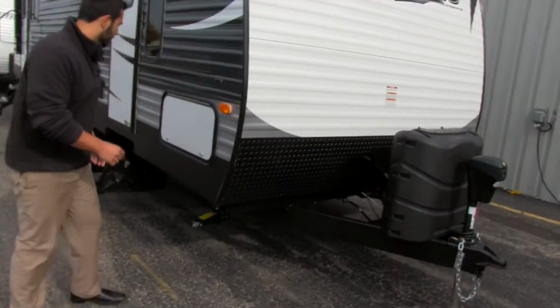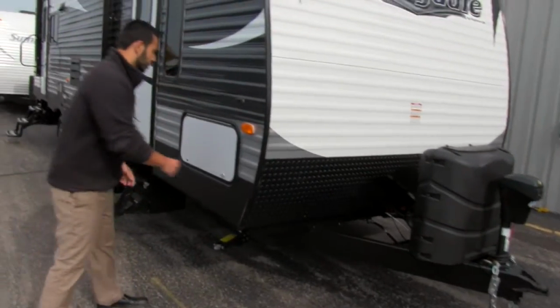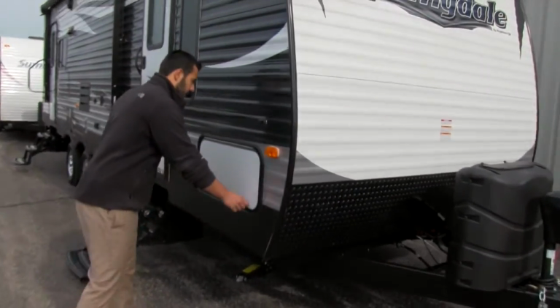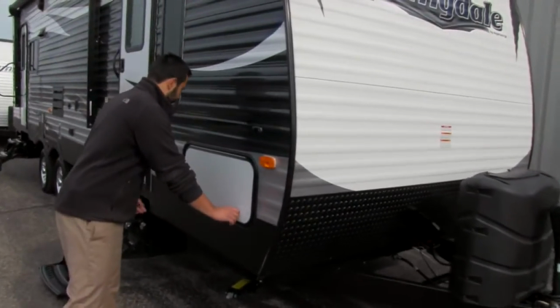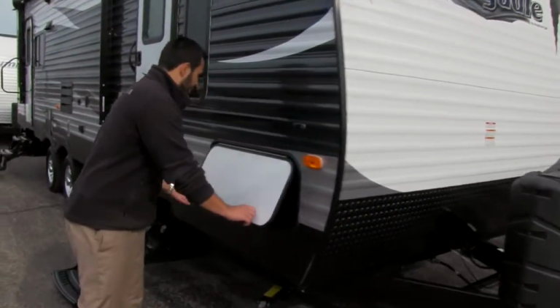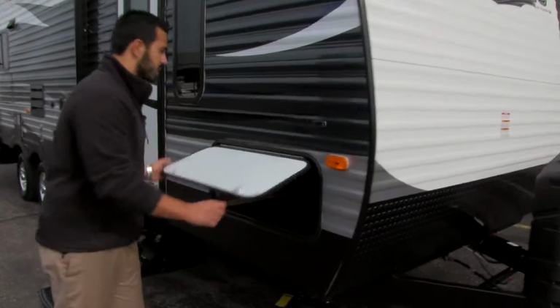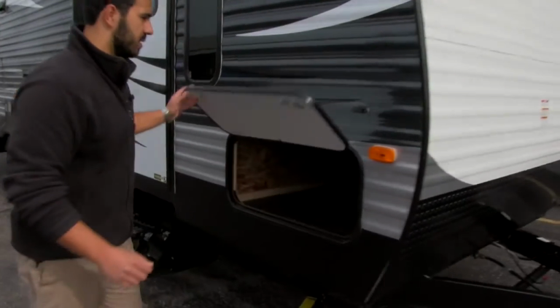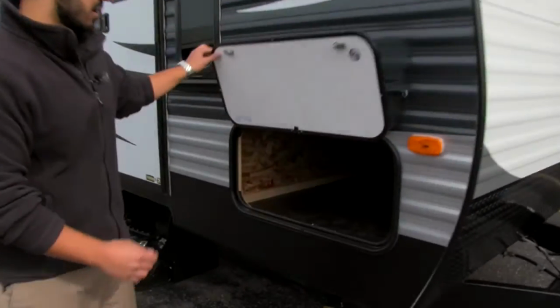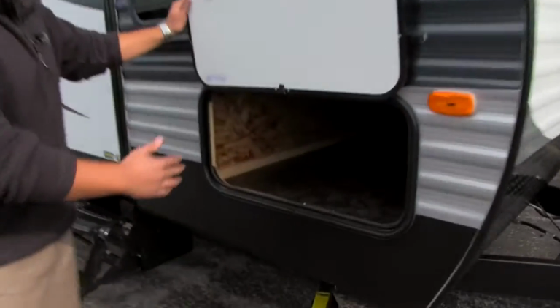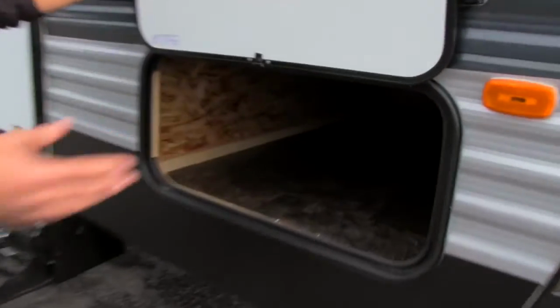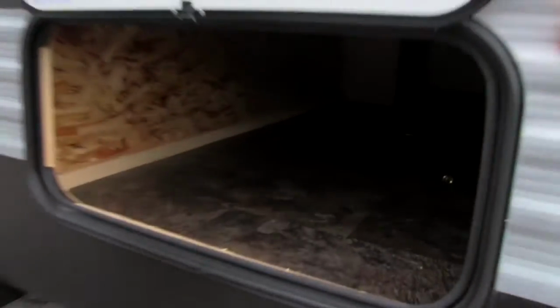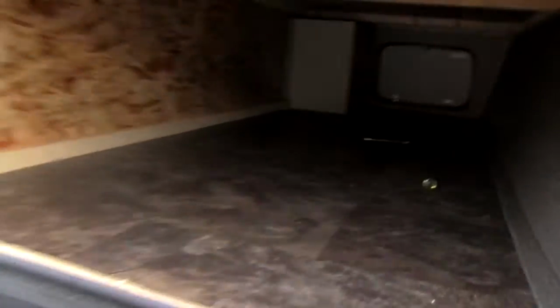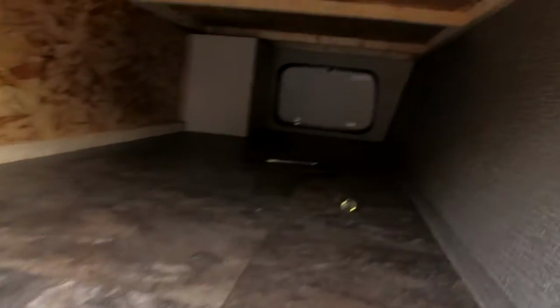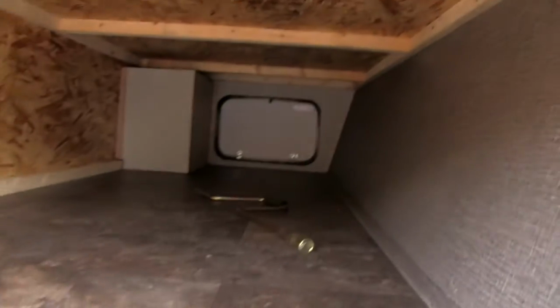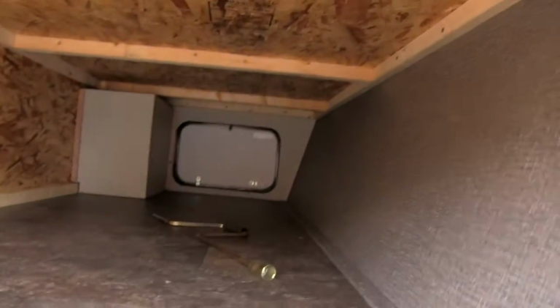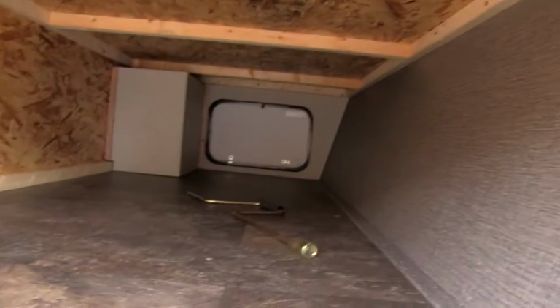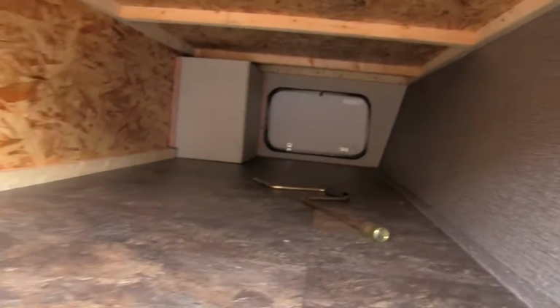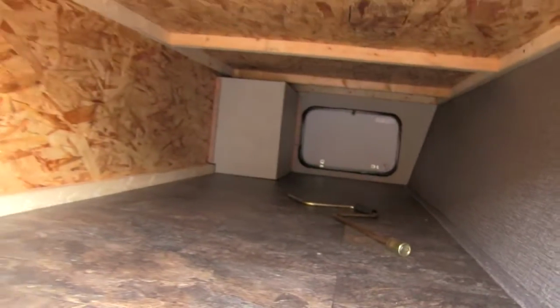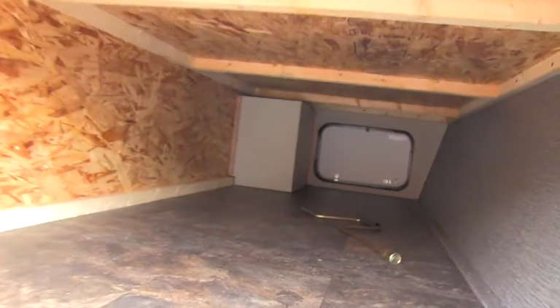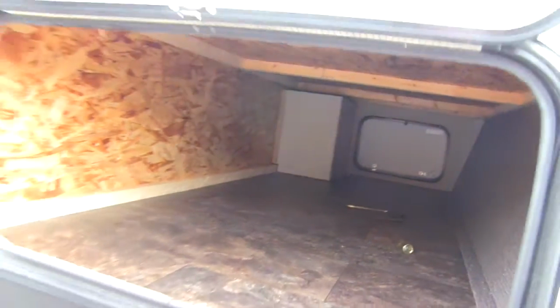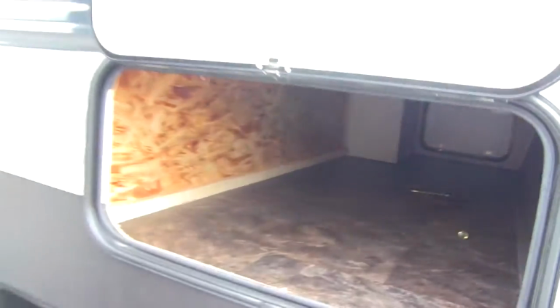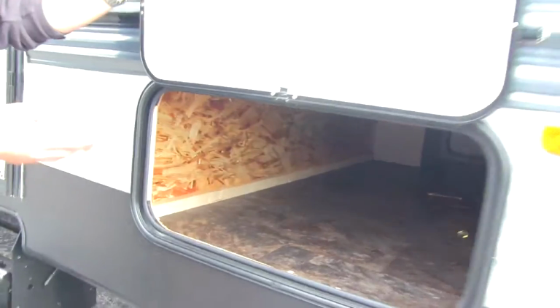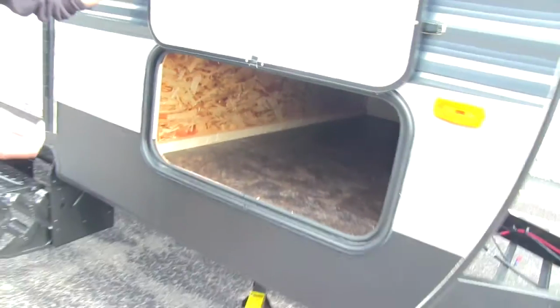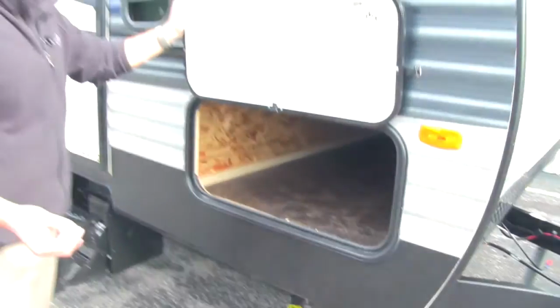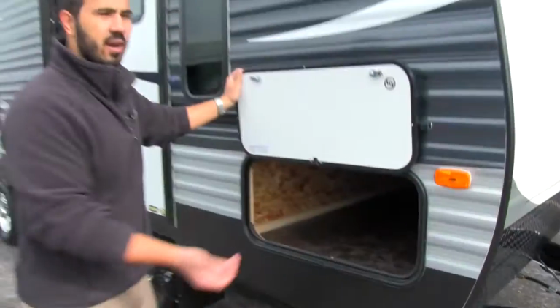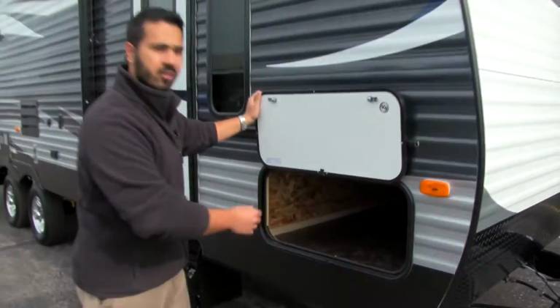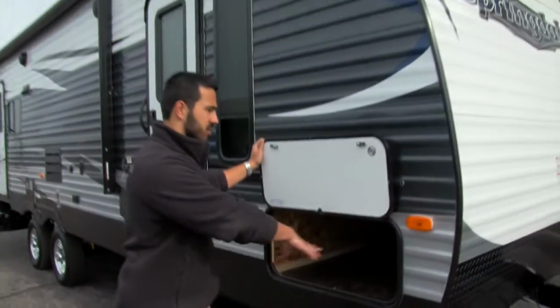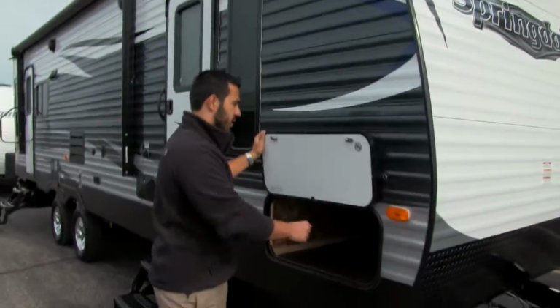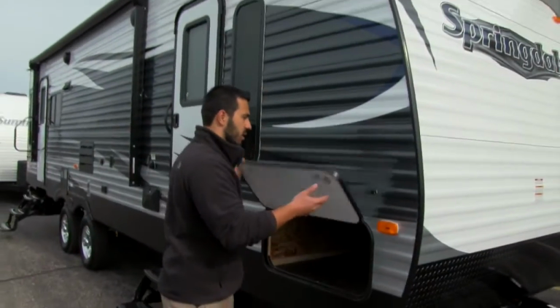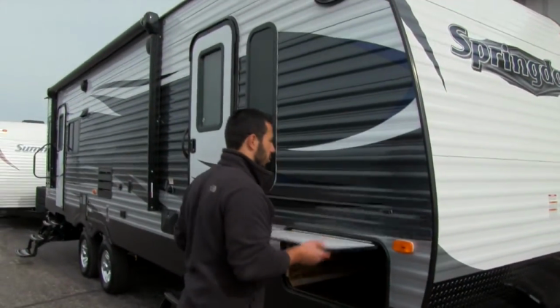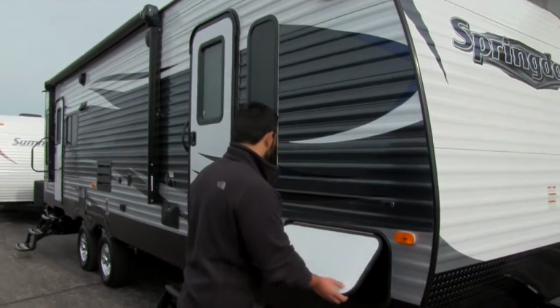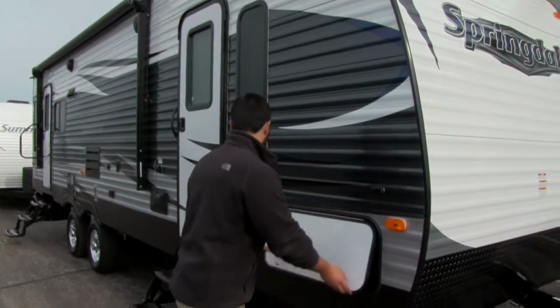As we move around to the side, you can take a look at our nice wide pass-through storage. It has a nice wide opening so it's really easy to get our grills, chairs, and everything else we're going to need right in there.